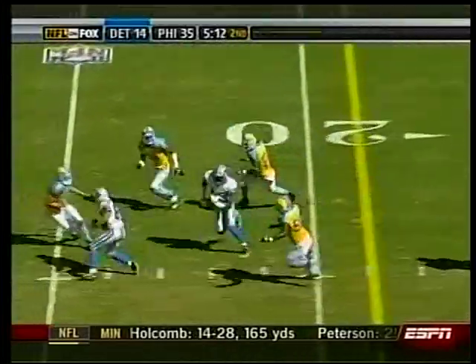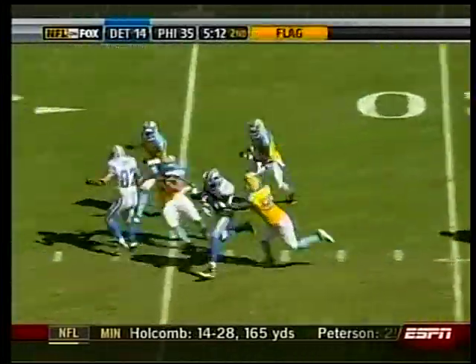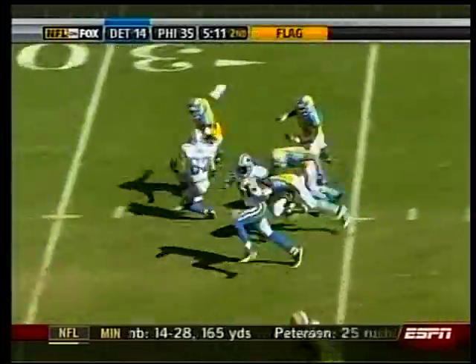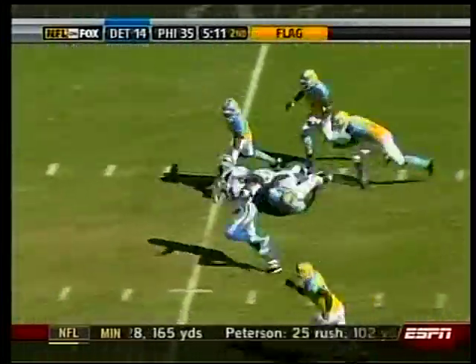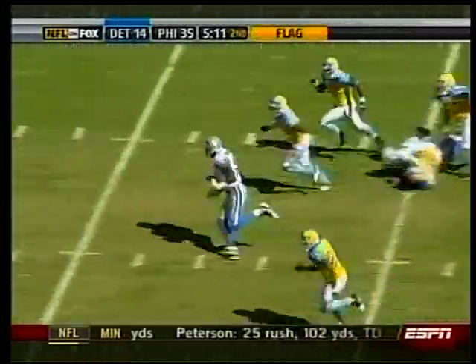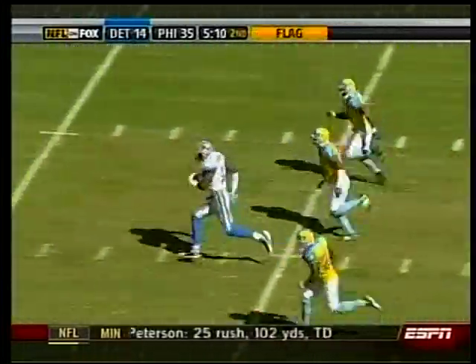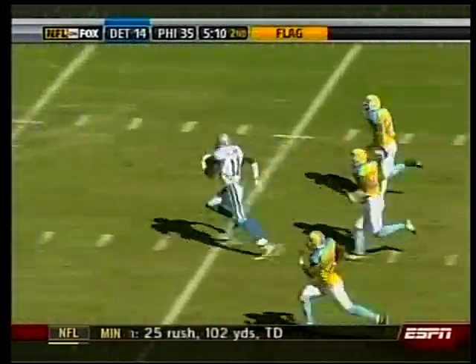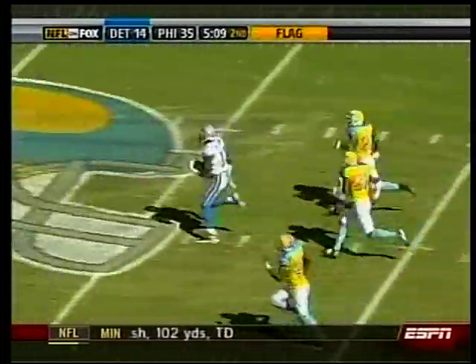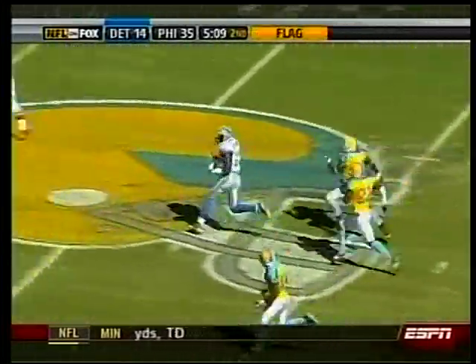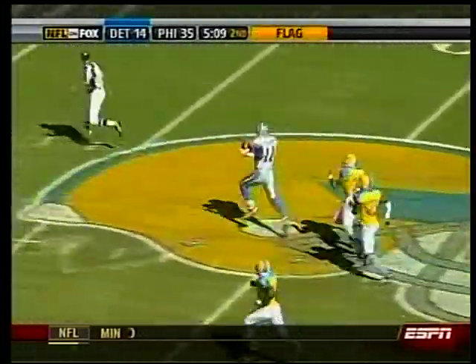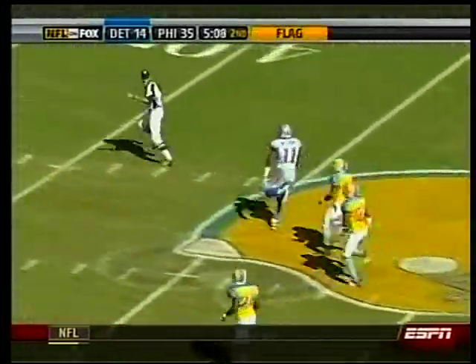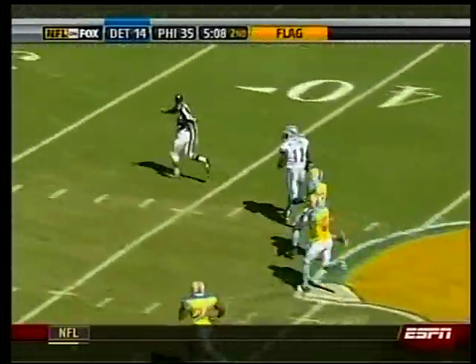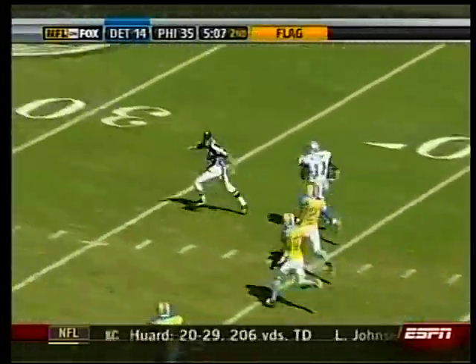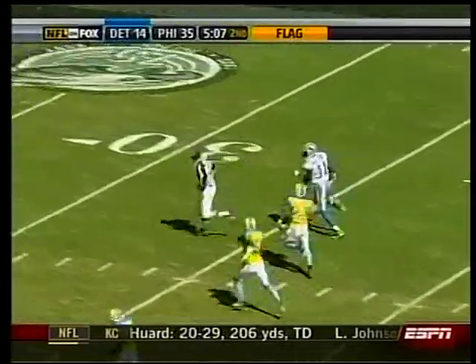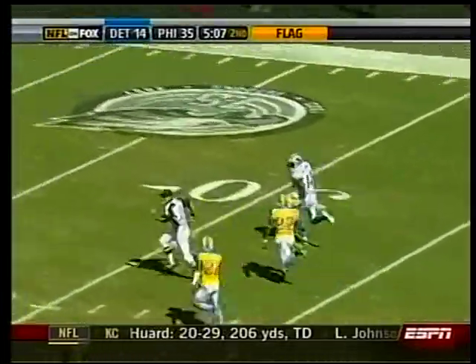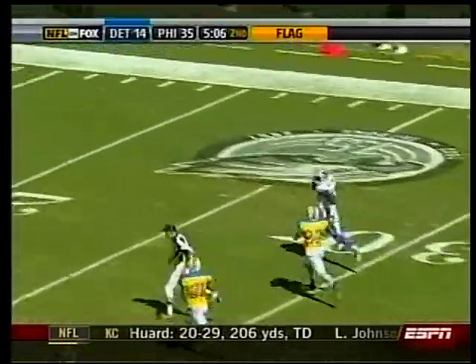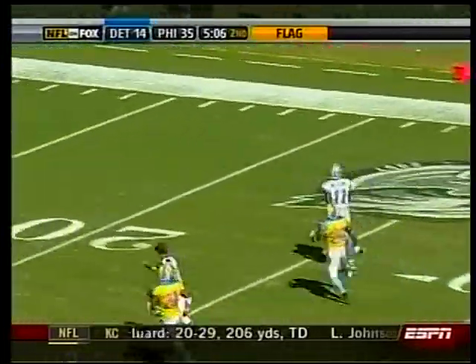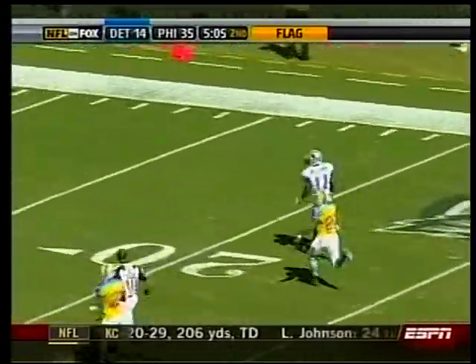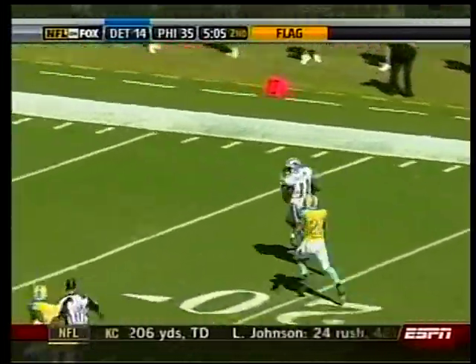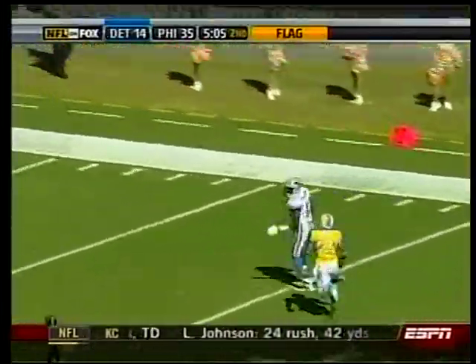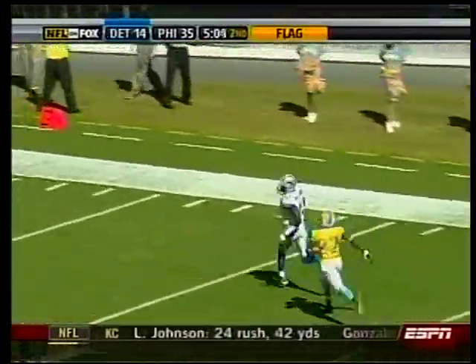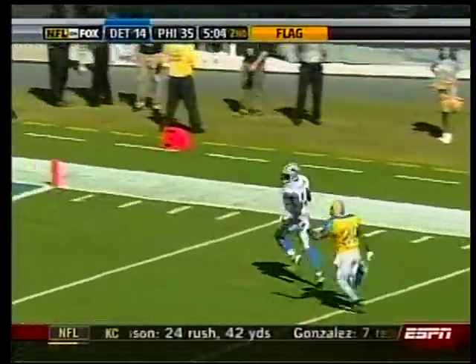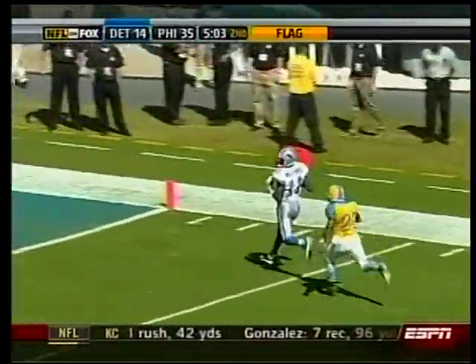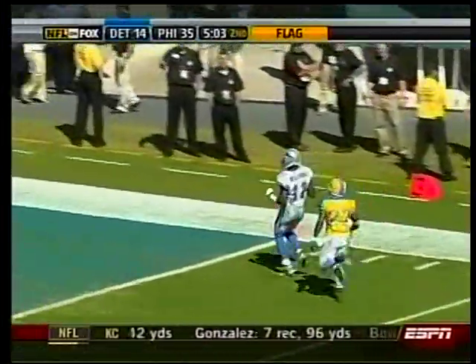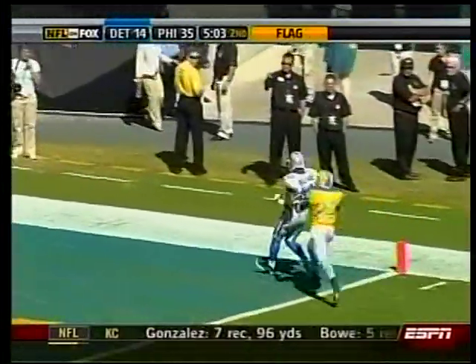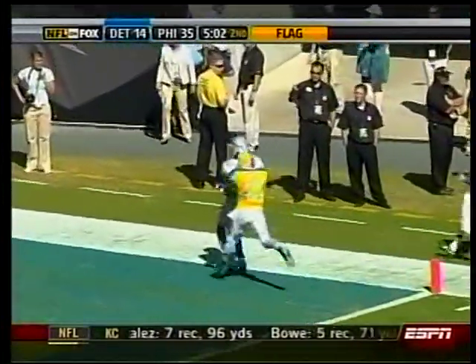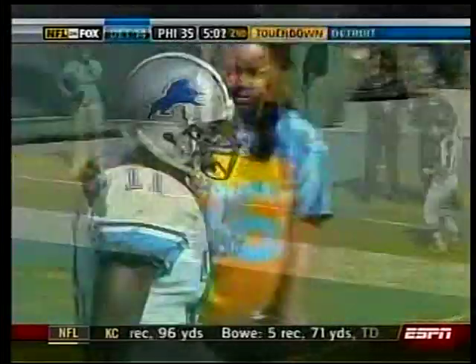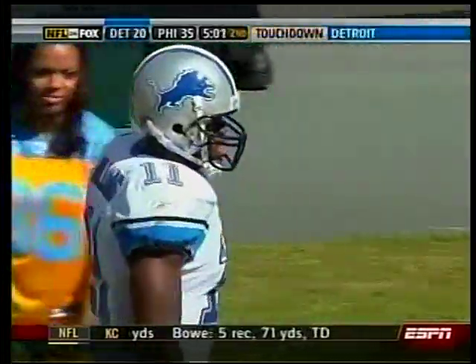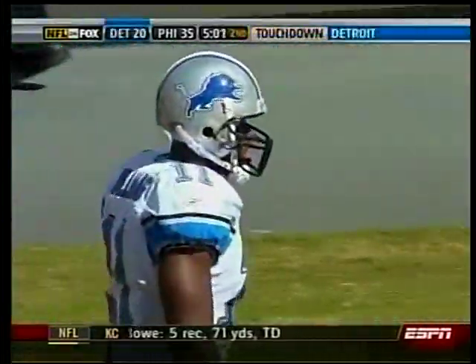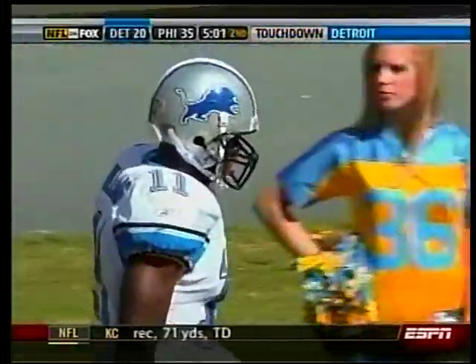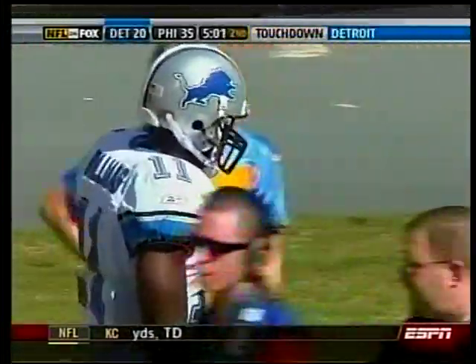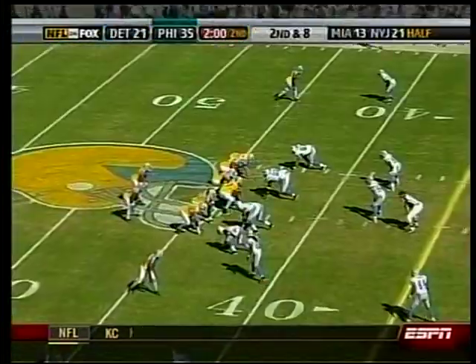Now the Lions are down 35-14 and they're going to be throwing. Jon Kitna to Roy Williams — it starts at the nine but he could go all the way — 91 yards! Kitna threw for over 400 yards in the game, although they were coming from way behind.